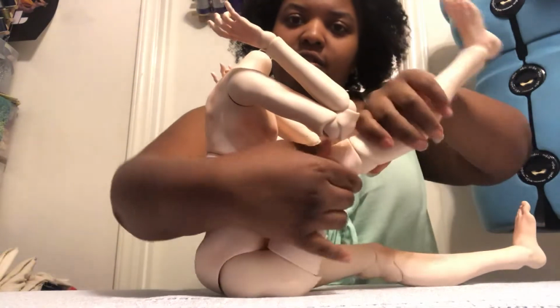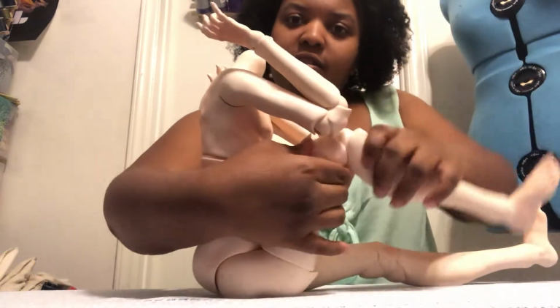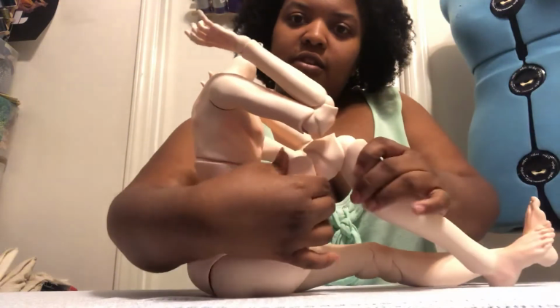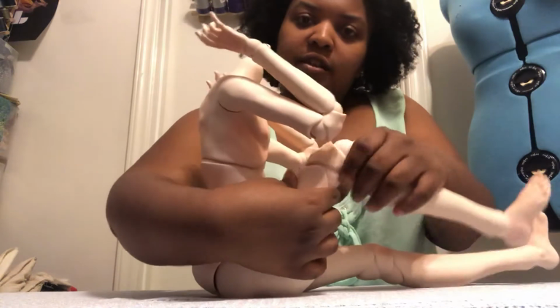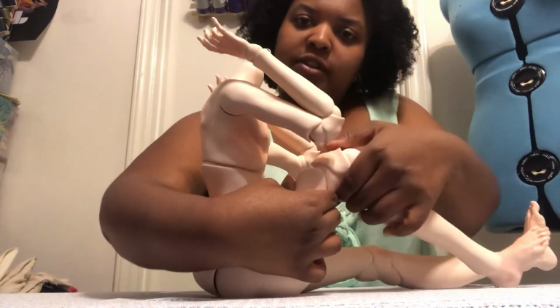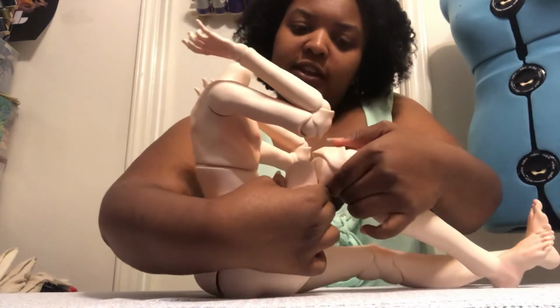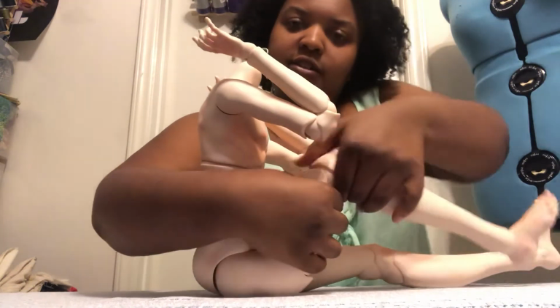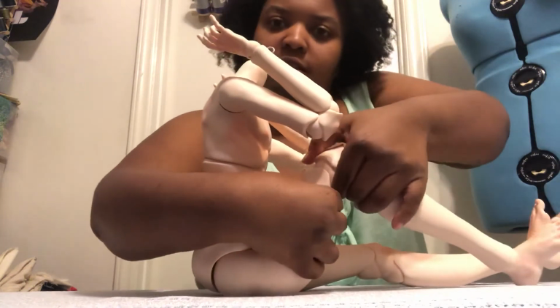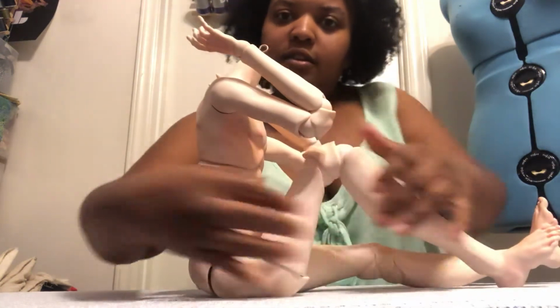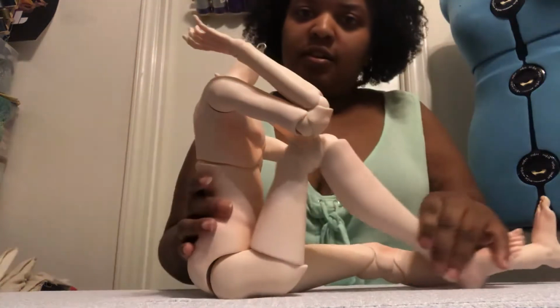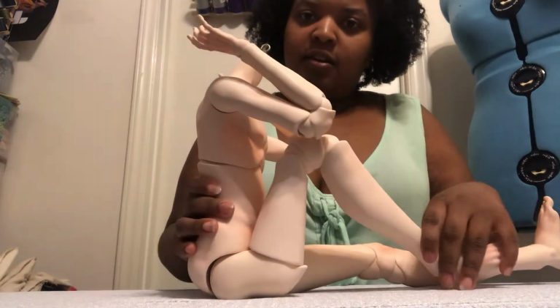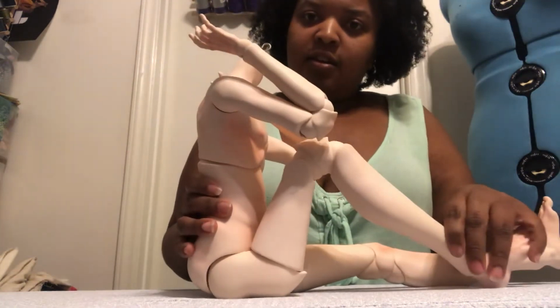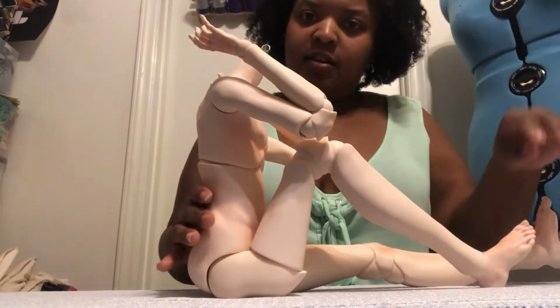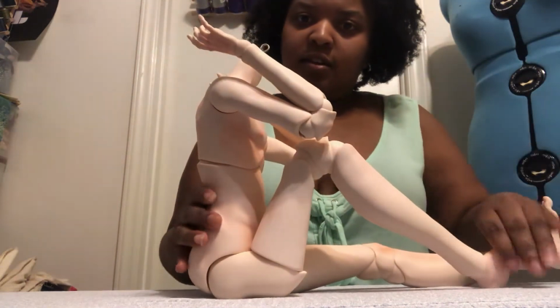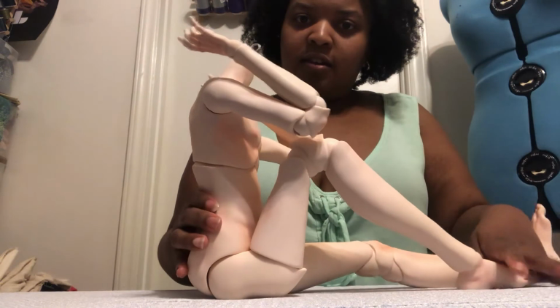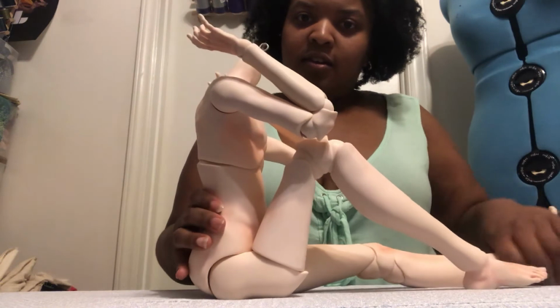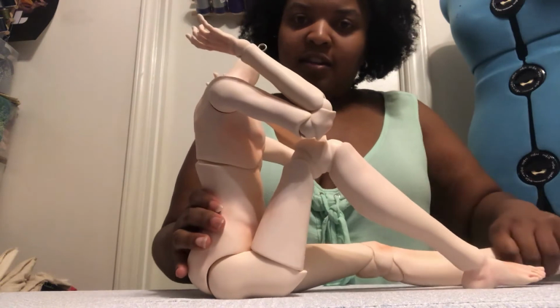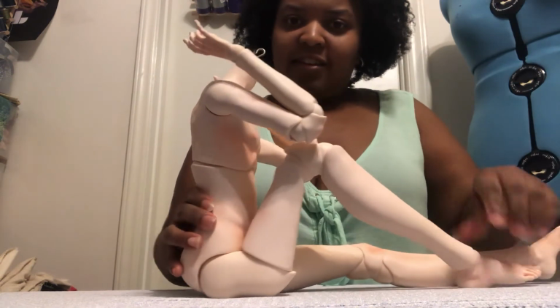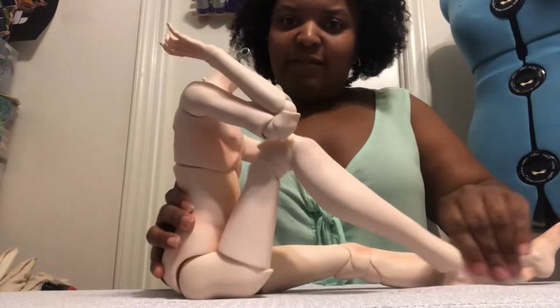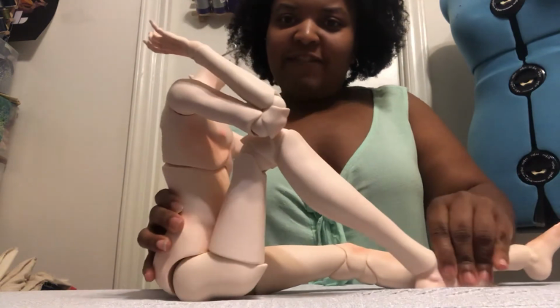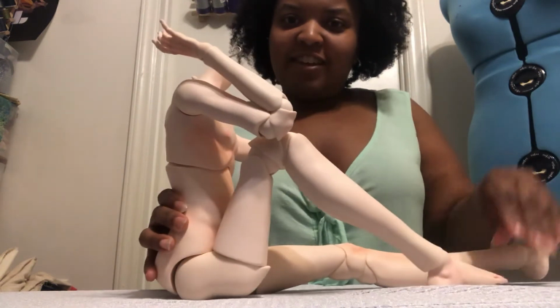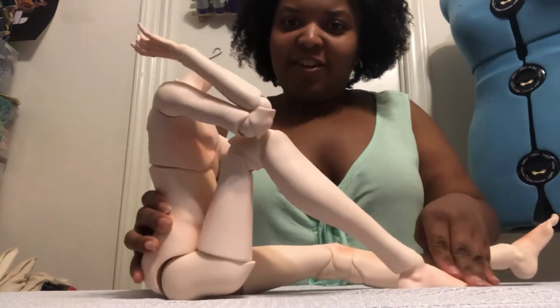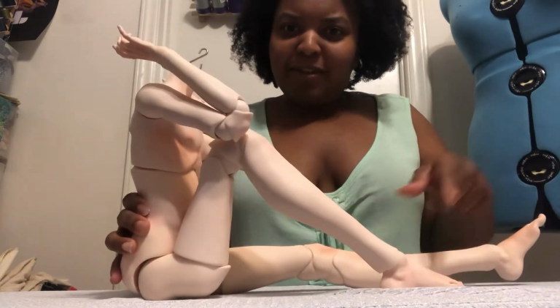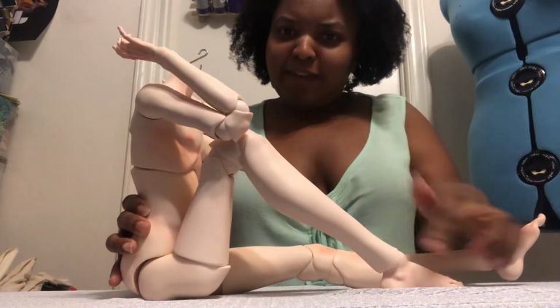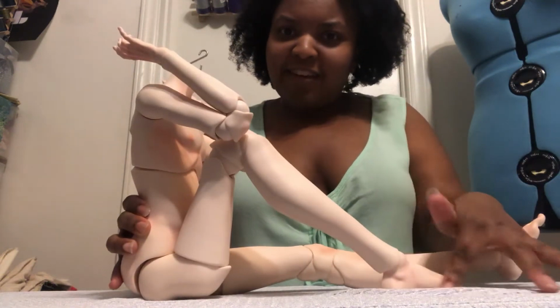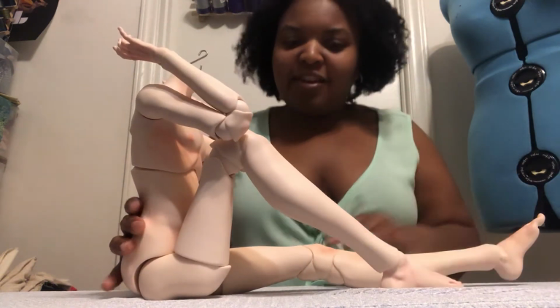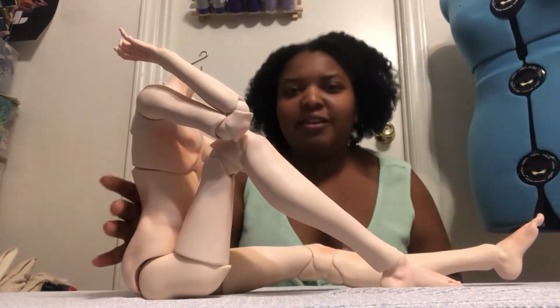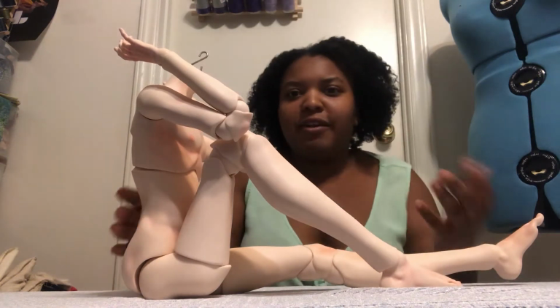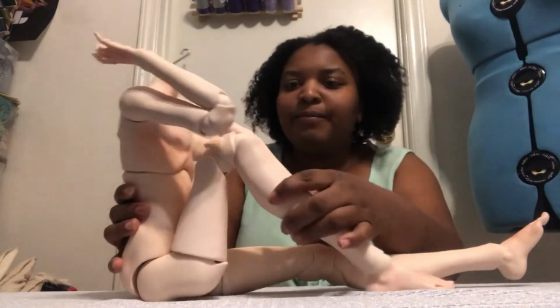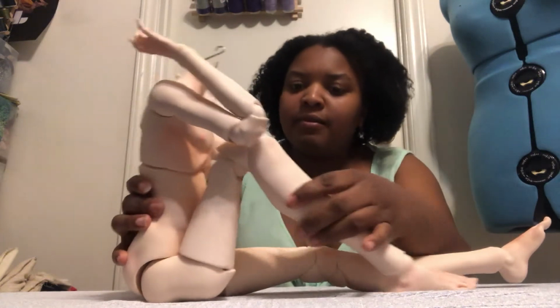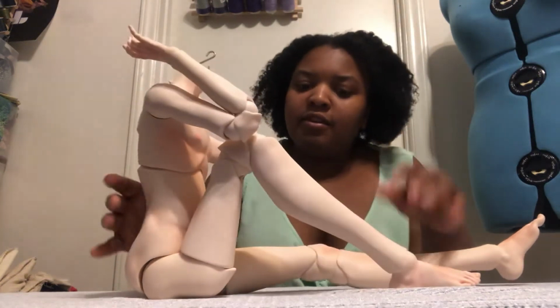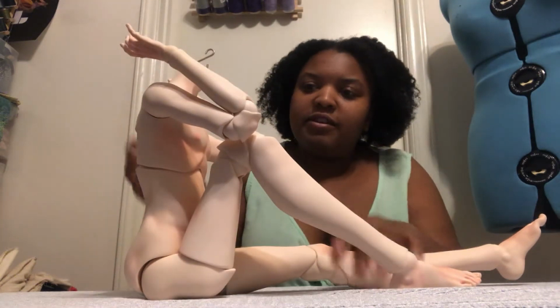There are the double jointed knees. And his feet — you can actually put them flat, which is really good for poses like this position.